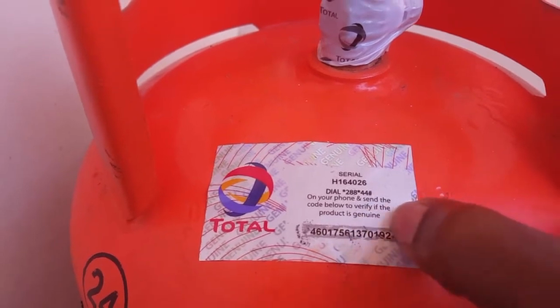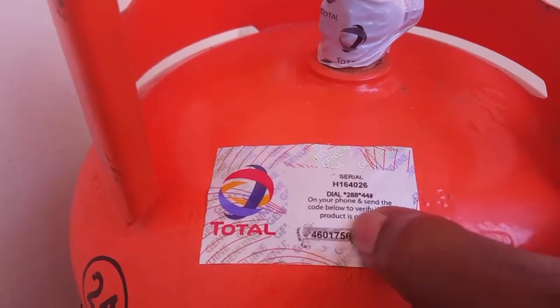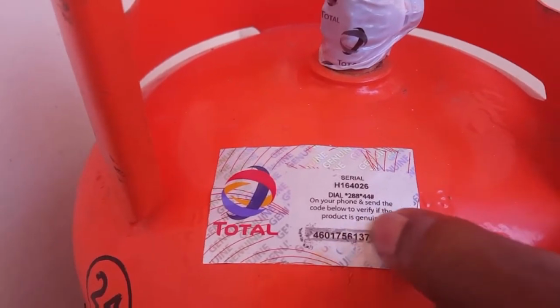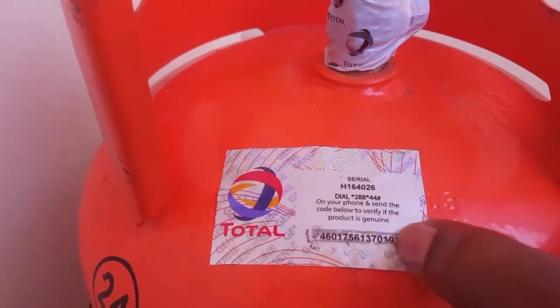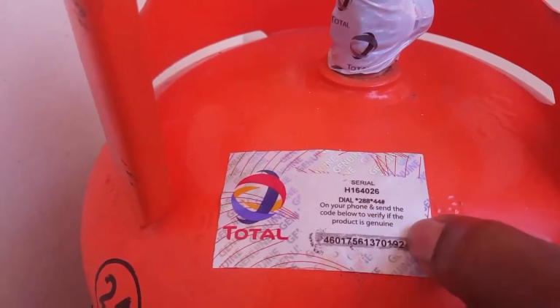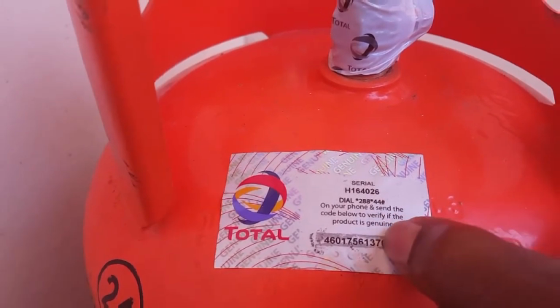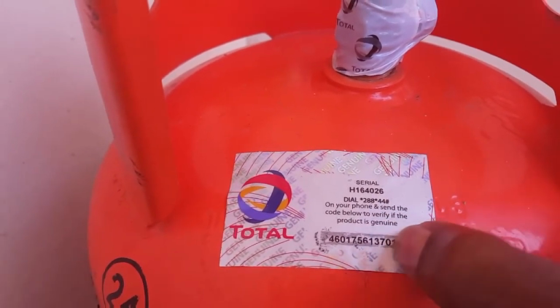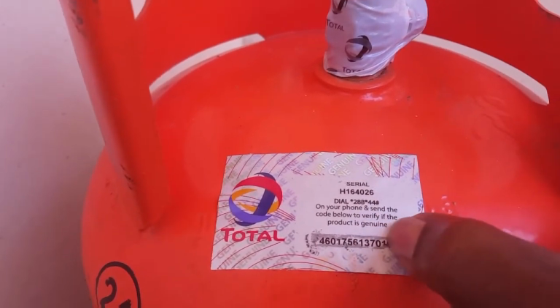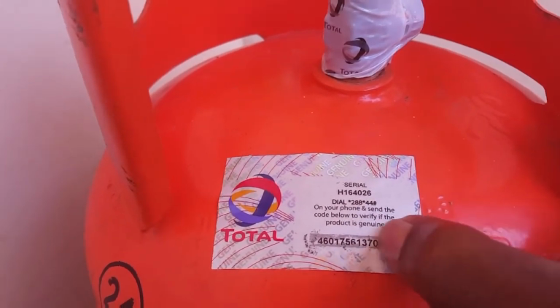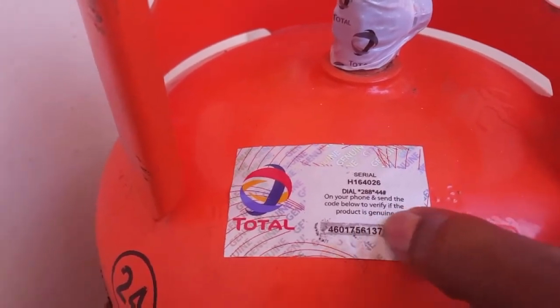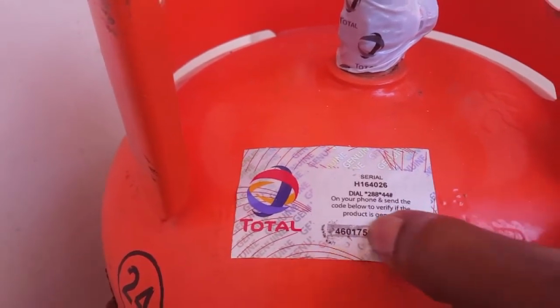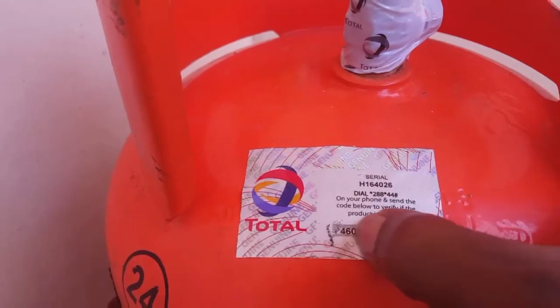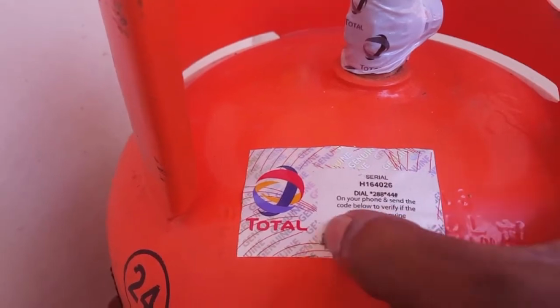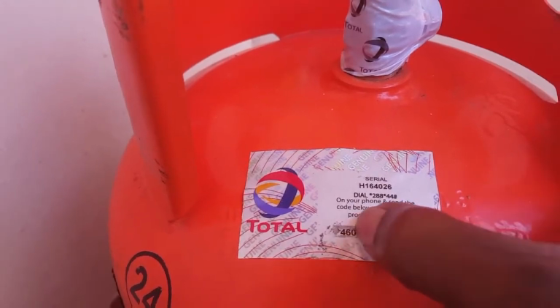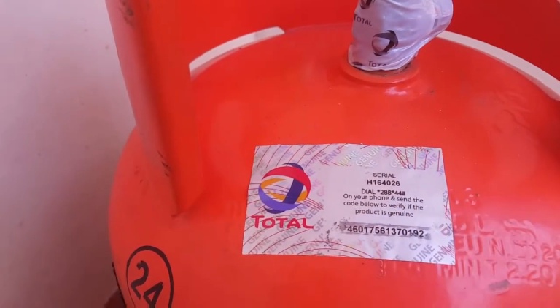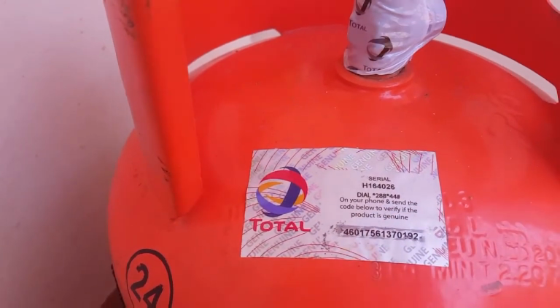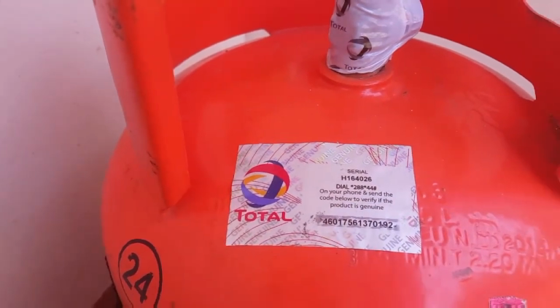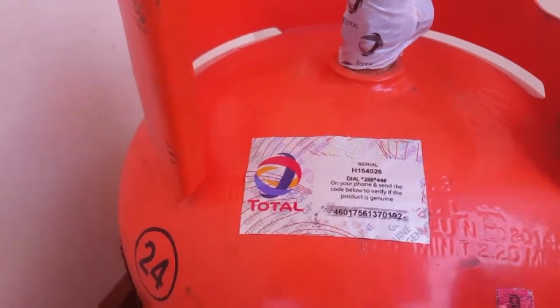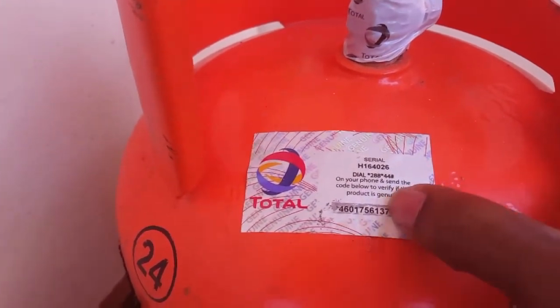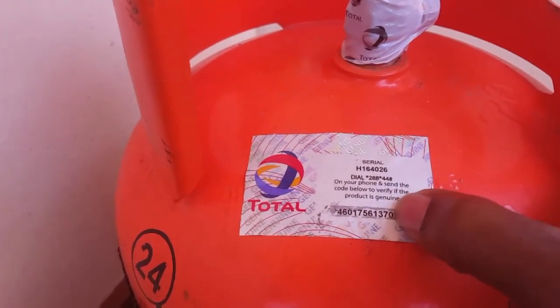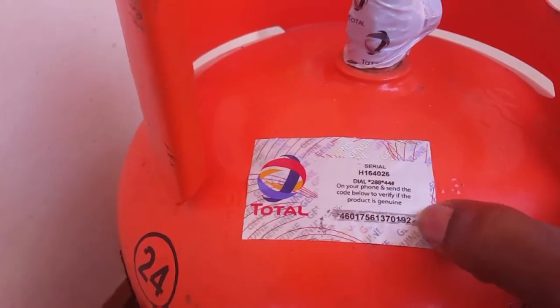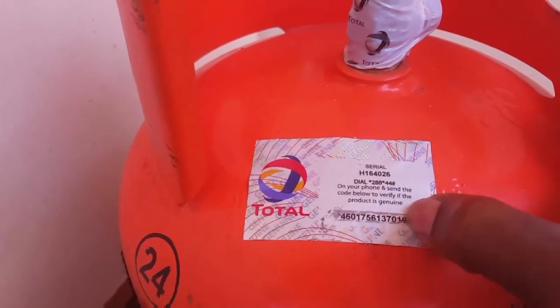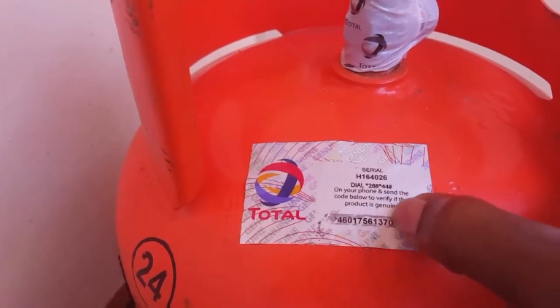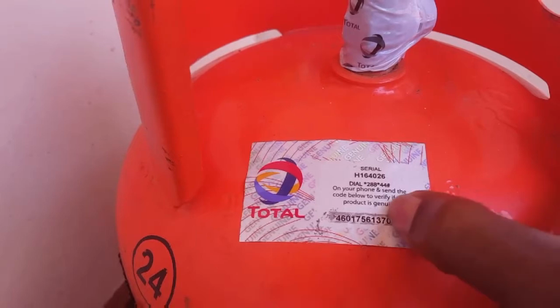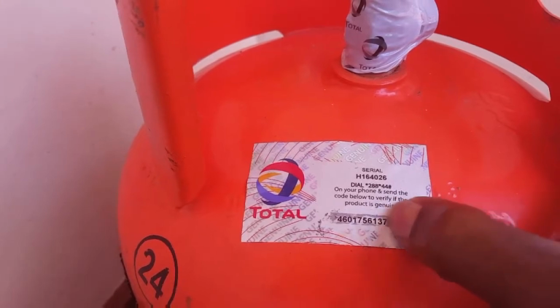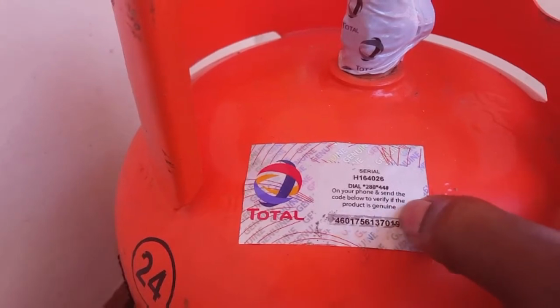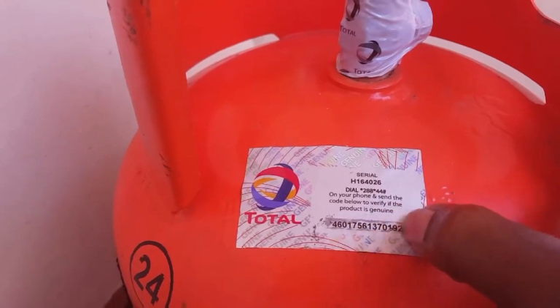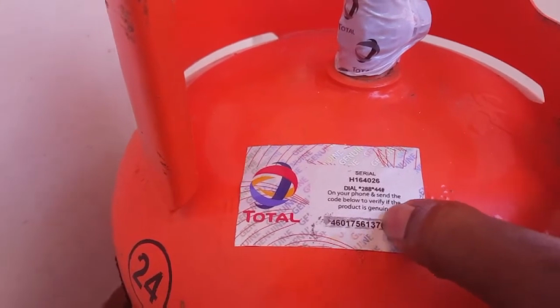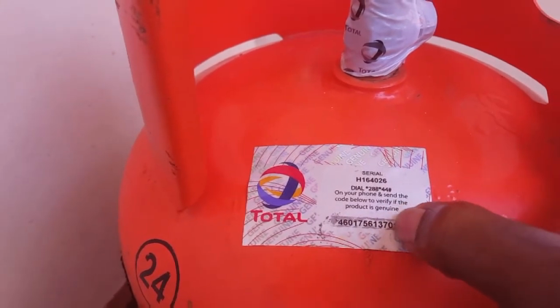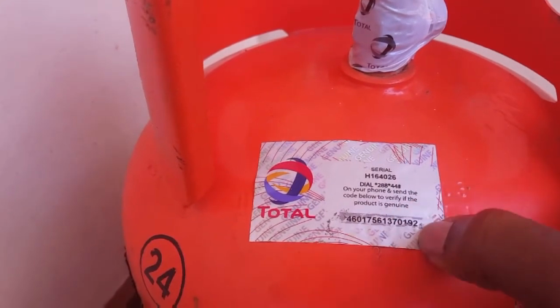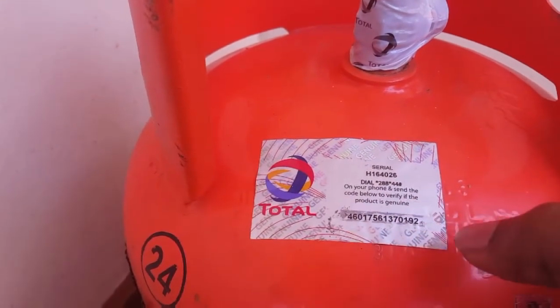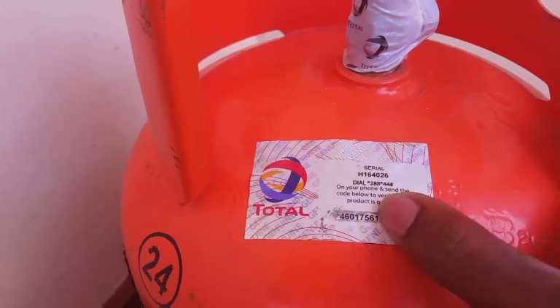I'm not just shooting this video outside — this is the code that we get from scratching the label. This is the one main code we'll be entering.